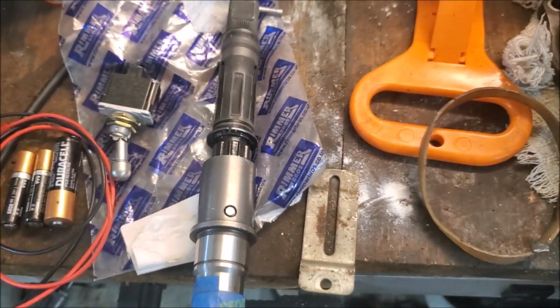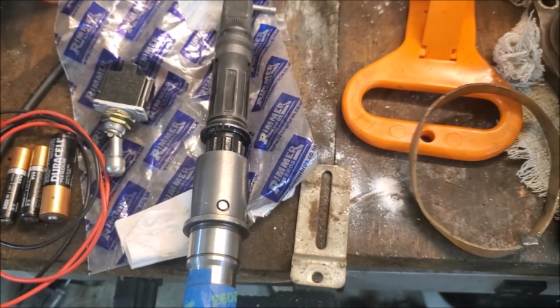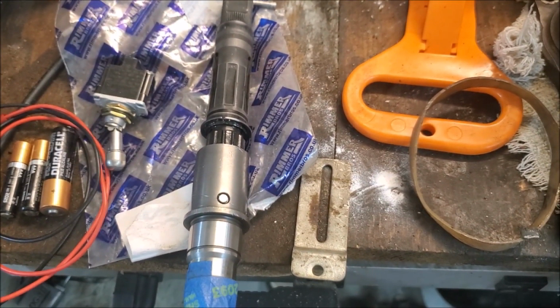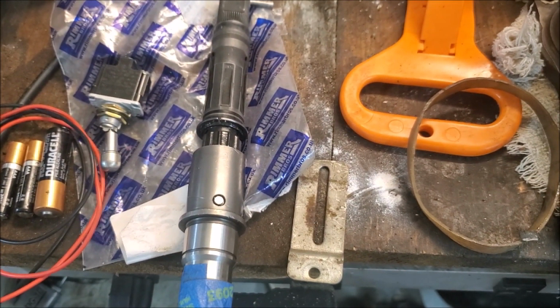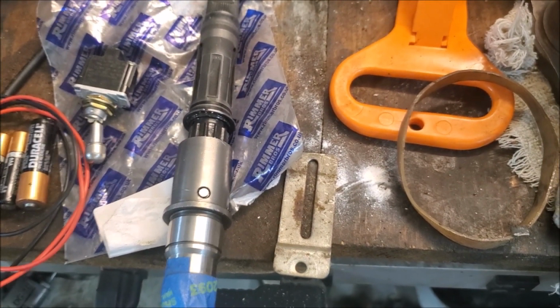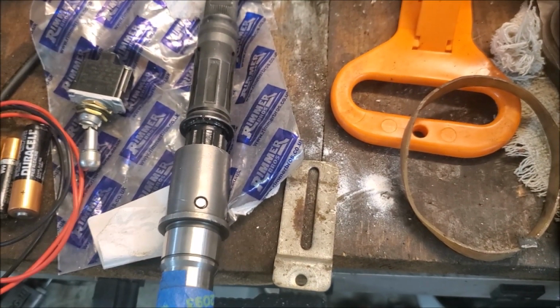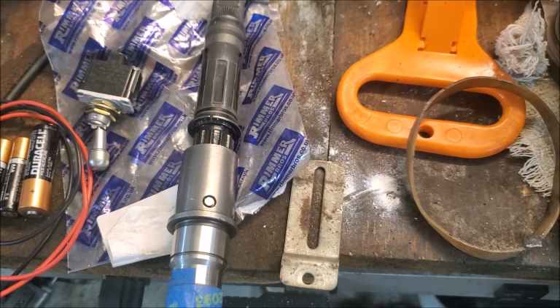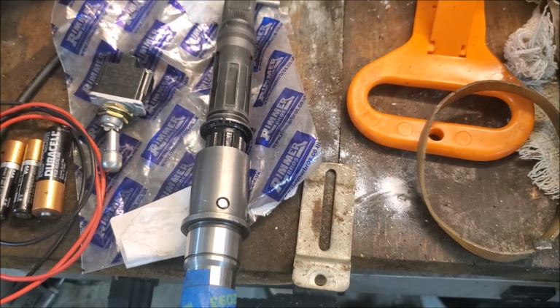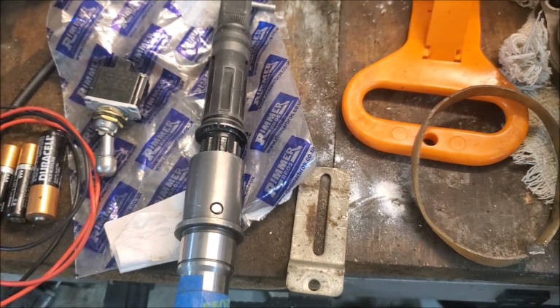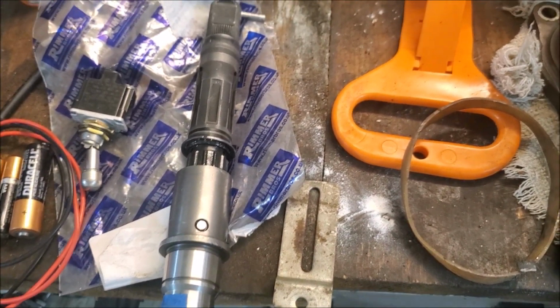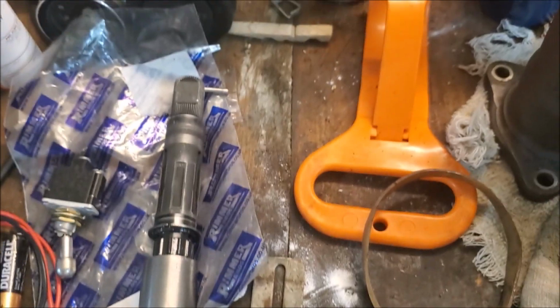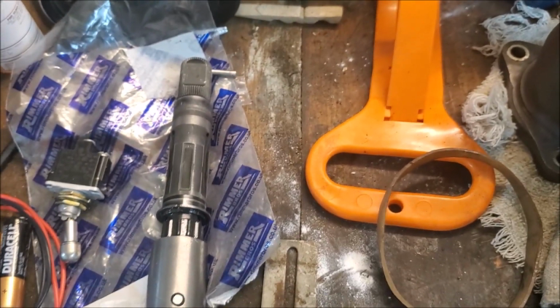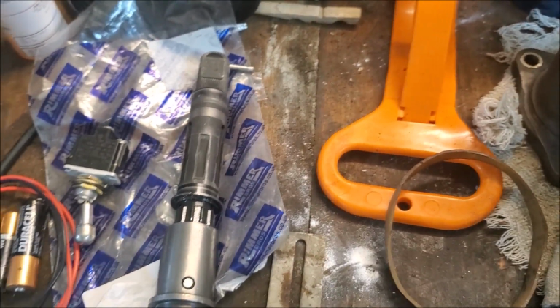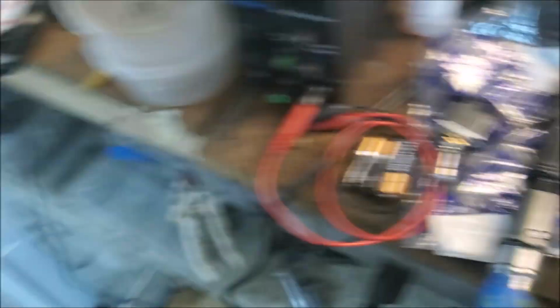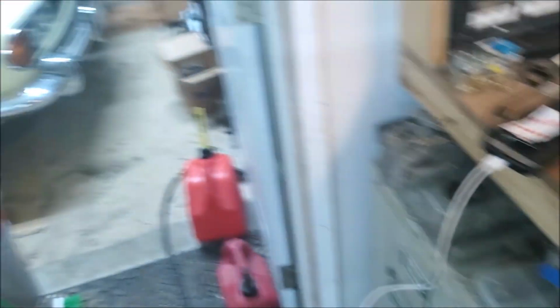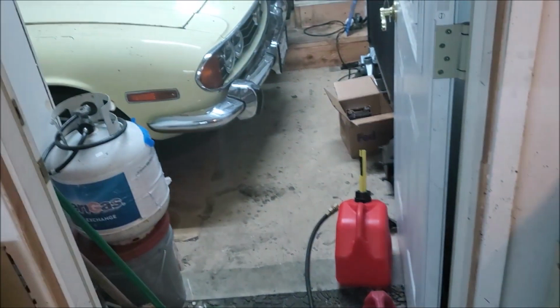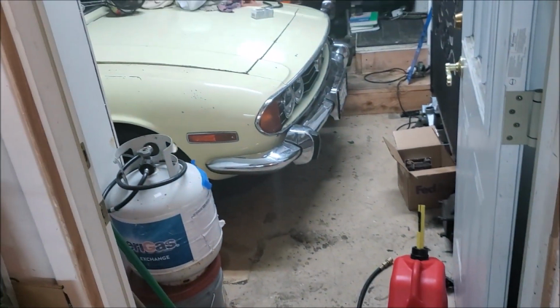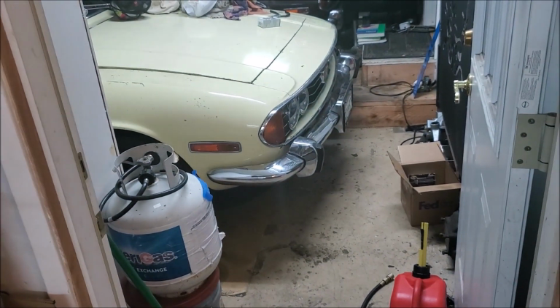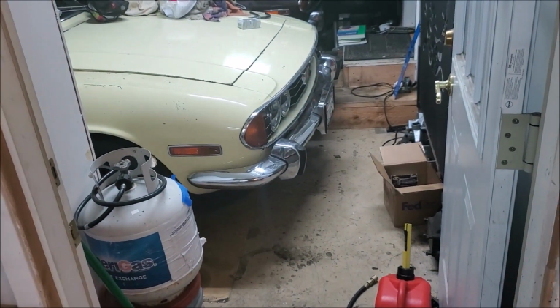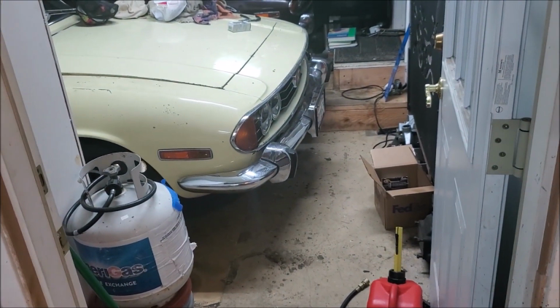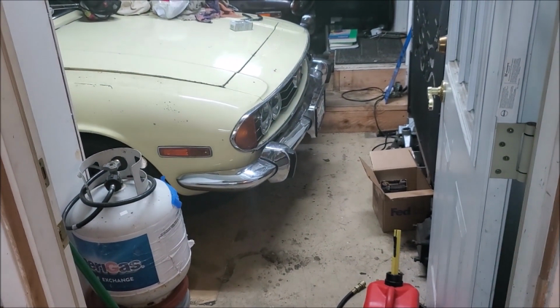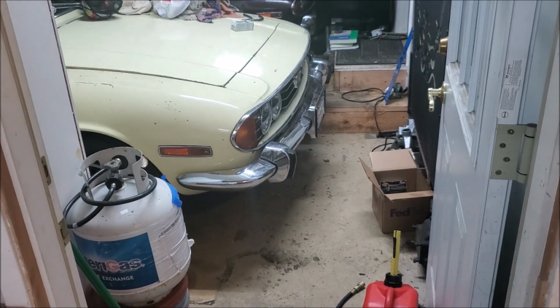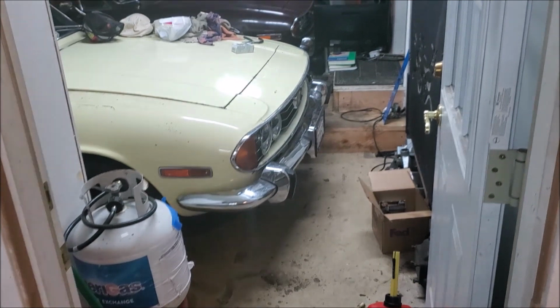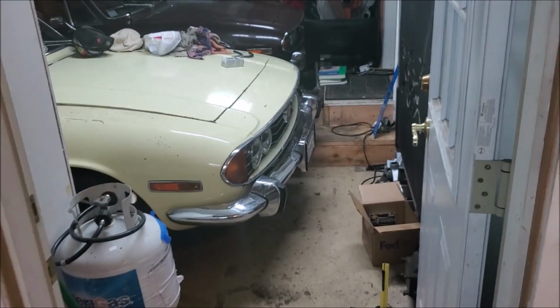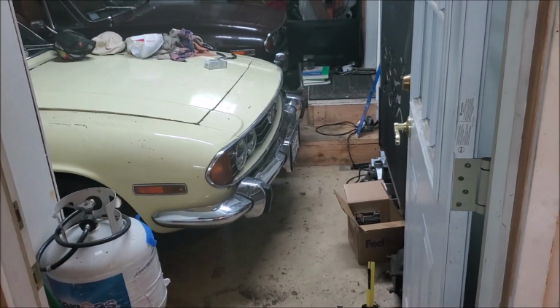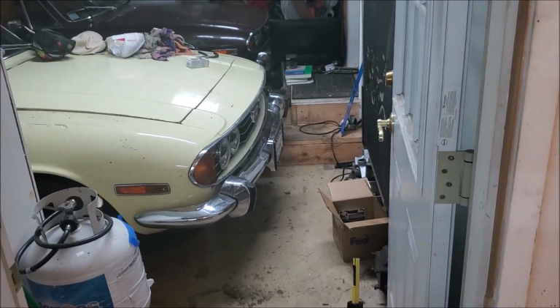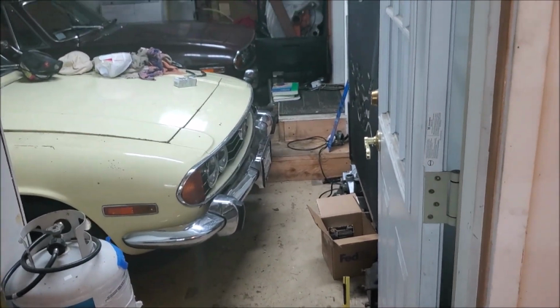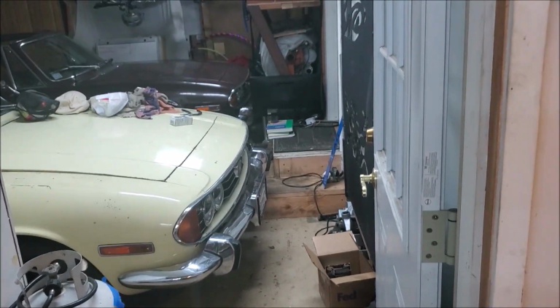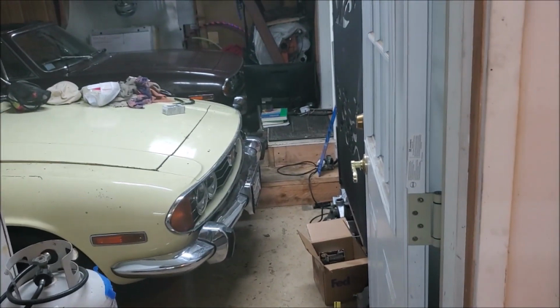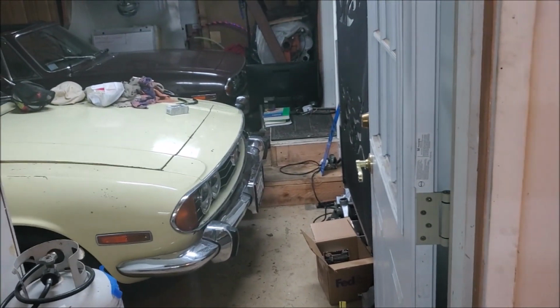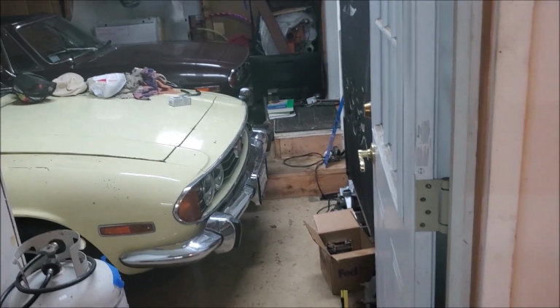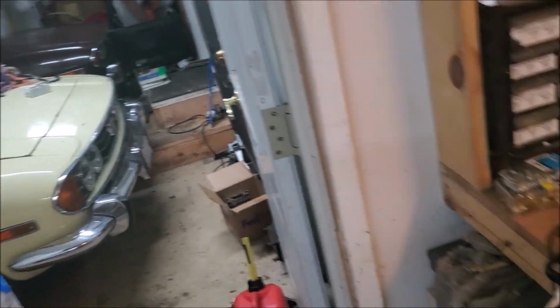I haven't made a video in a few months now. The cars have been running actually — I do have a little low oil pressure on the yellow one, but the purple one is running fine. I've been using that for the summer.